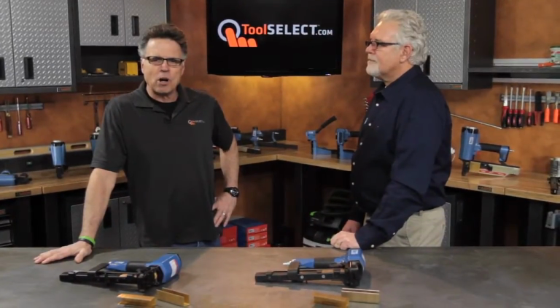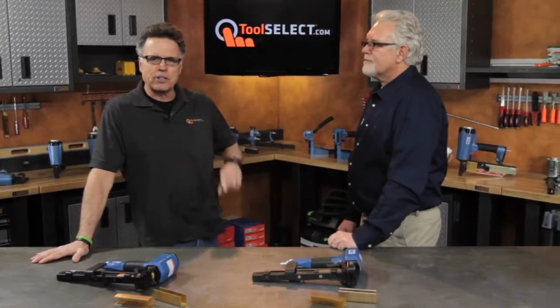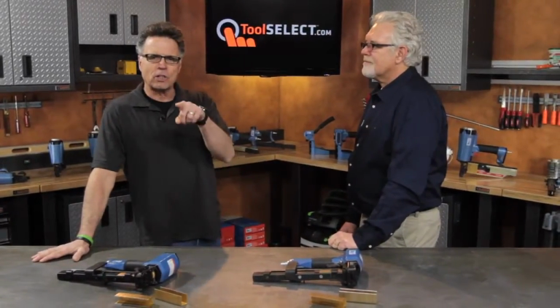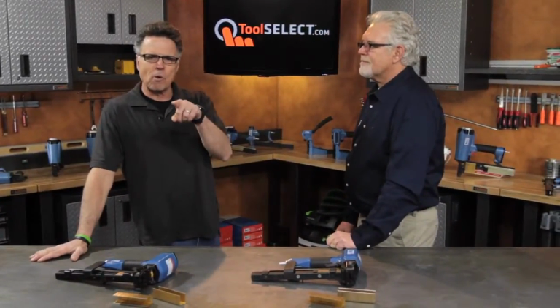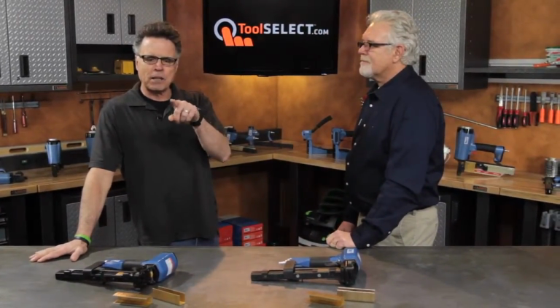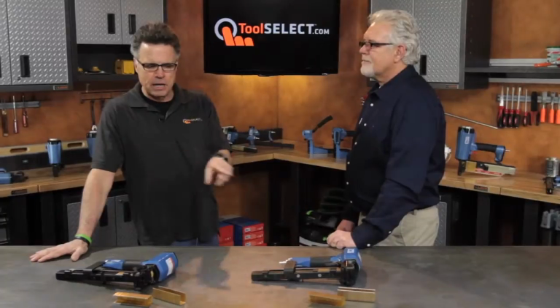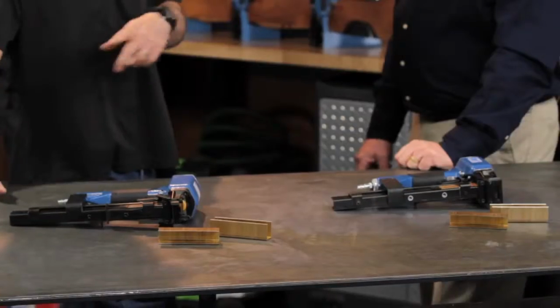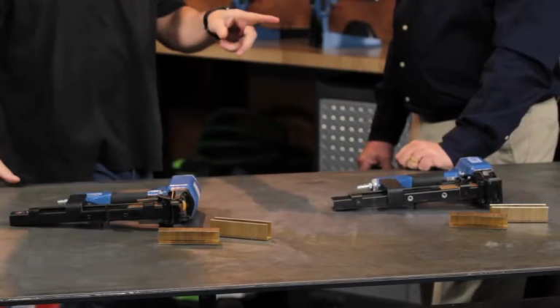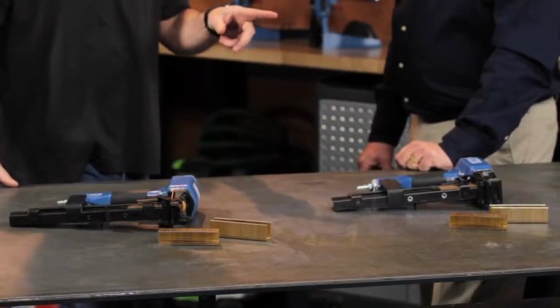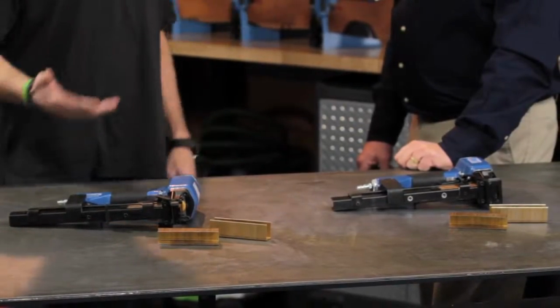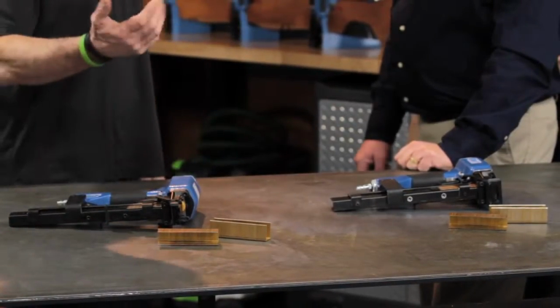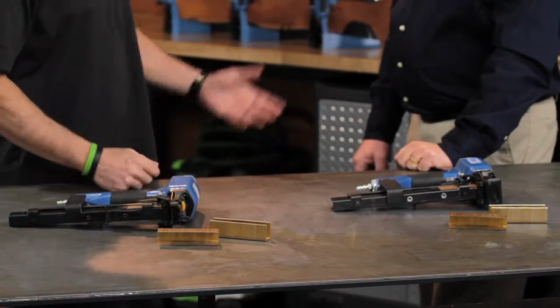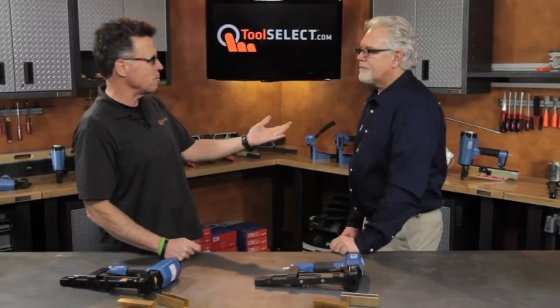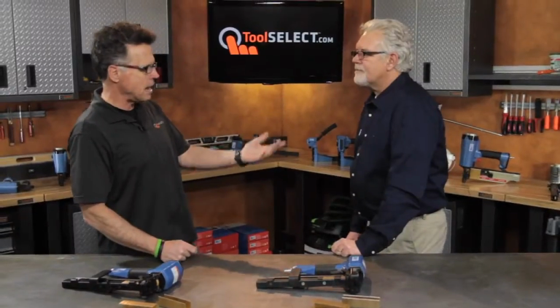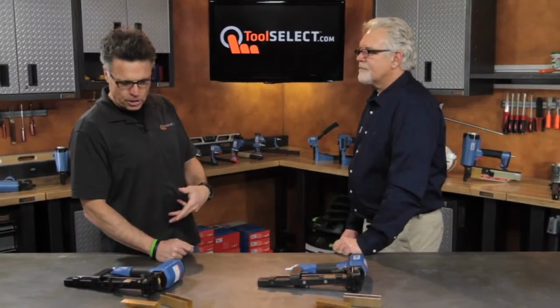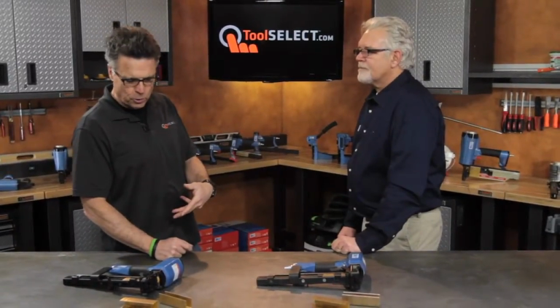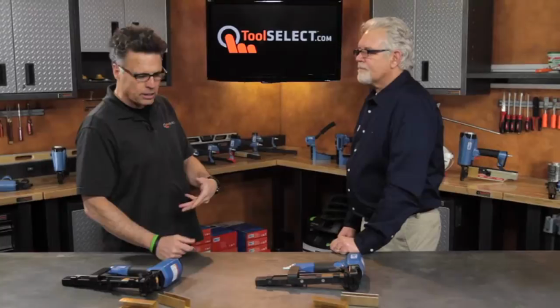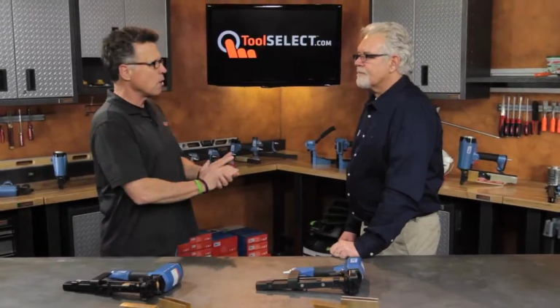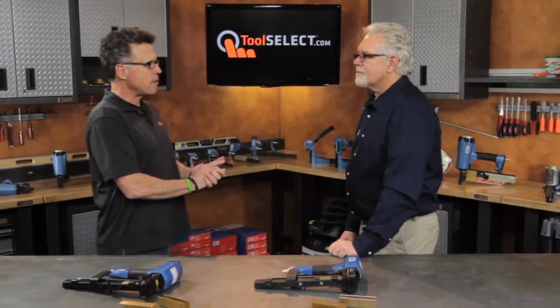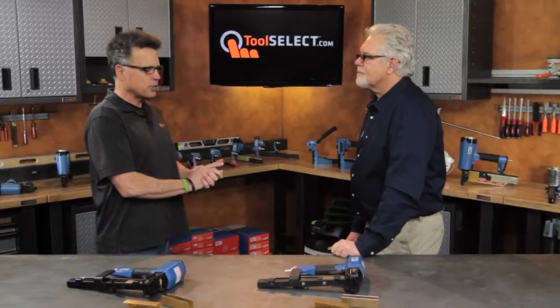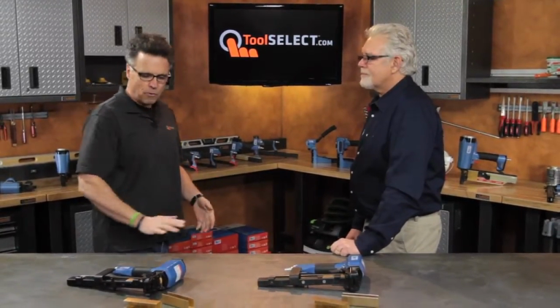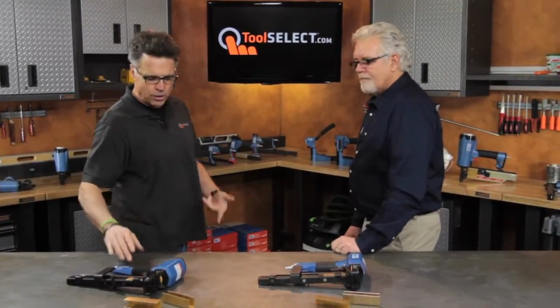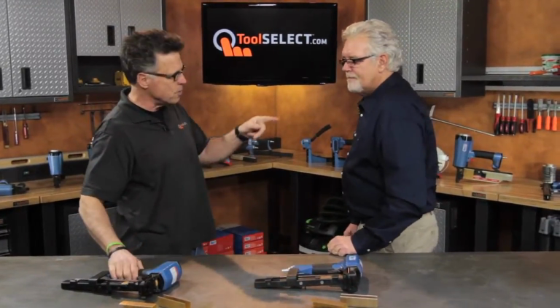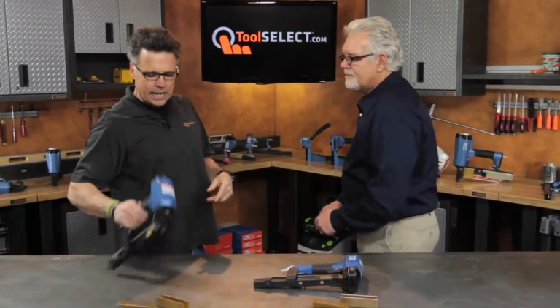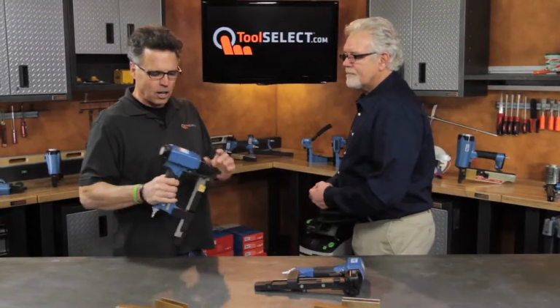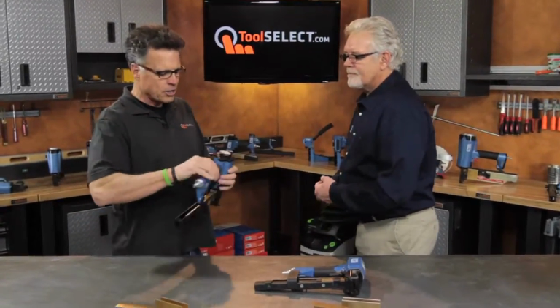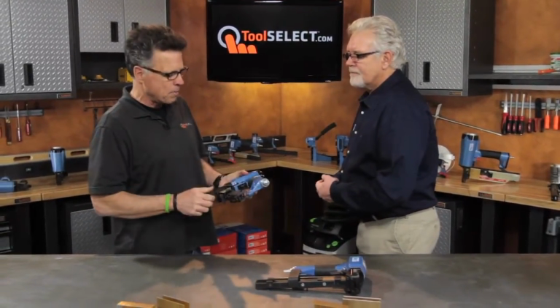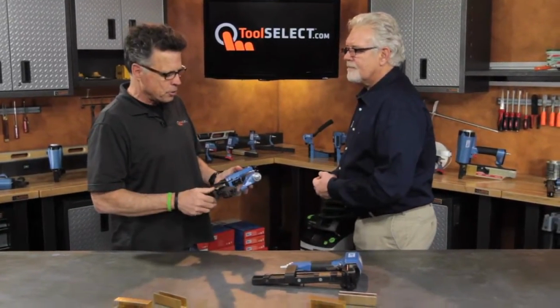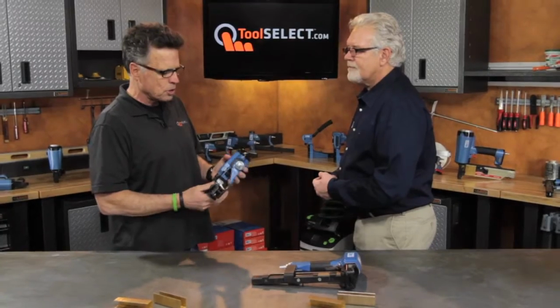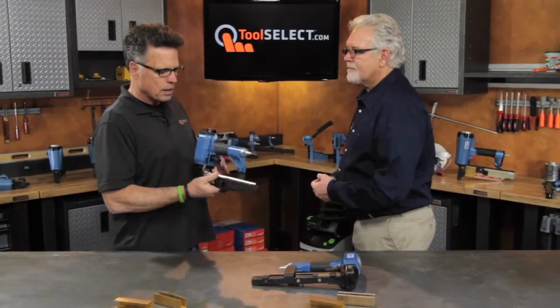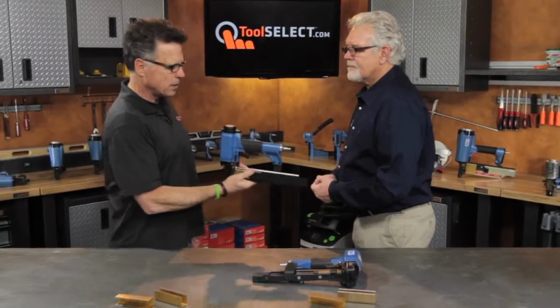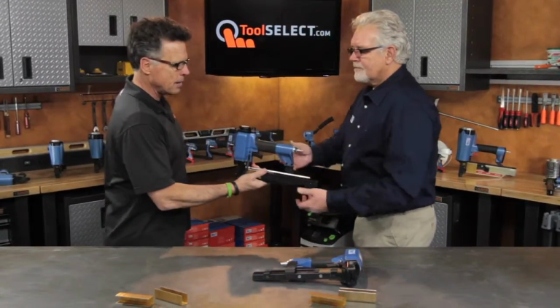Barnaby here. You want to know more about the BEA wide crown staplers? You're in luck because we have Jerry from BEA on set here at Tool Select for a manufacturer show-off where you get to tell us all about the tools. Let's start with this guy right here.